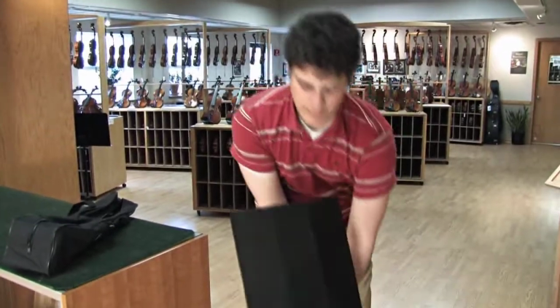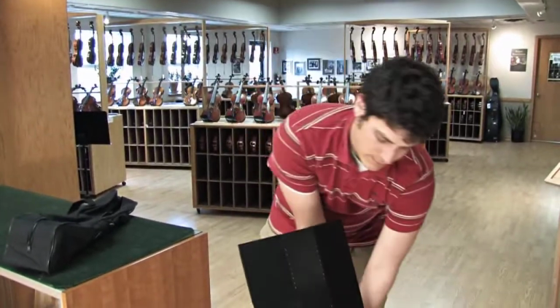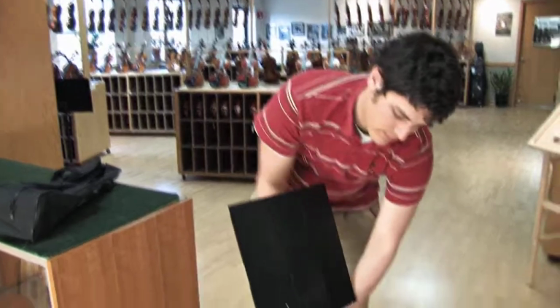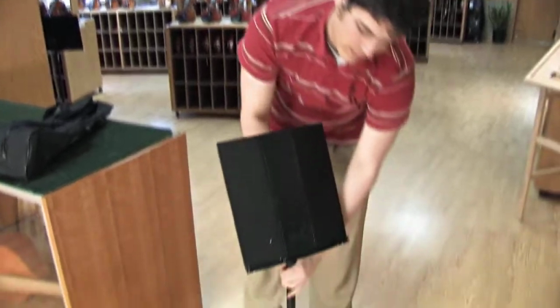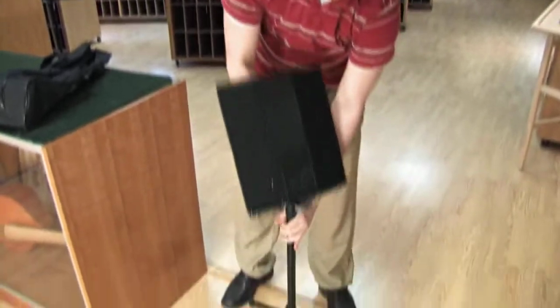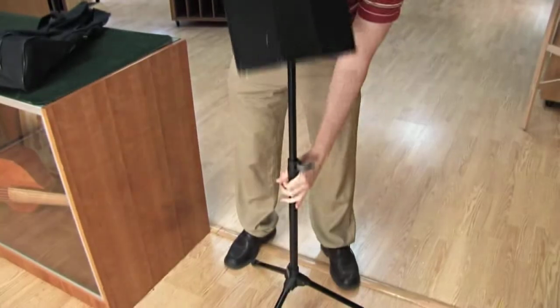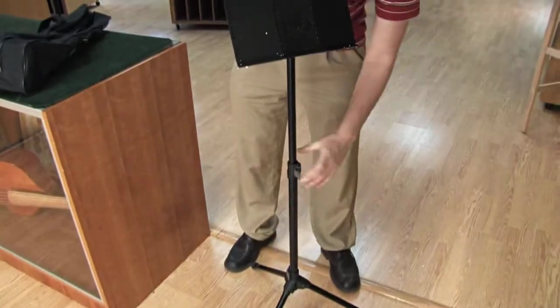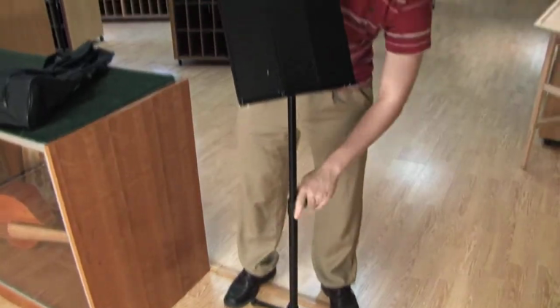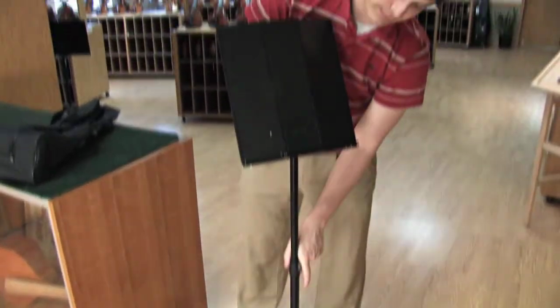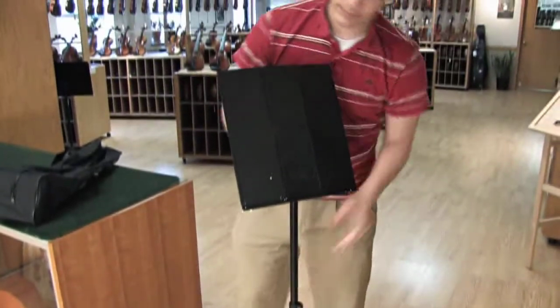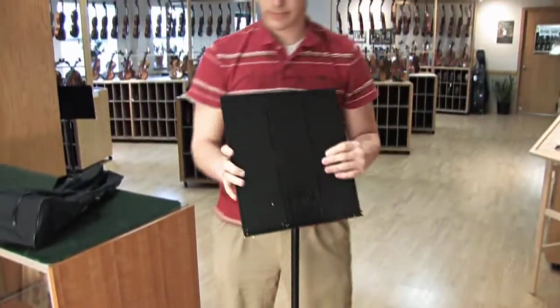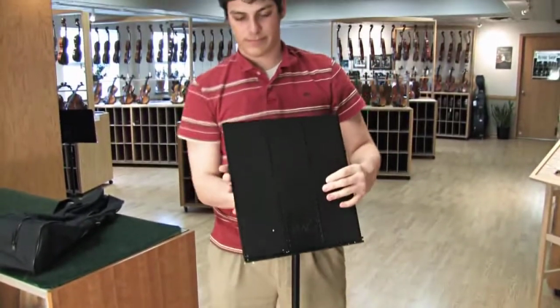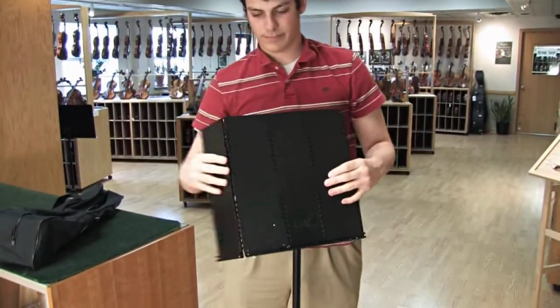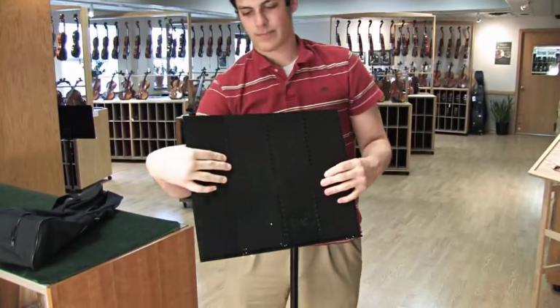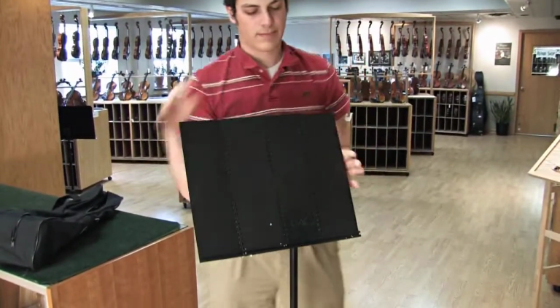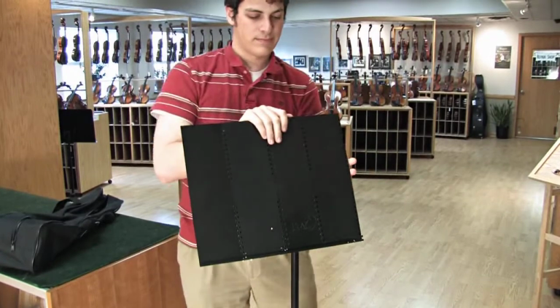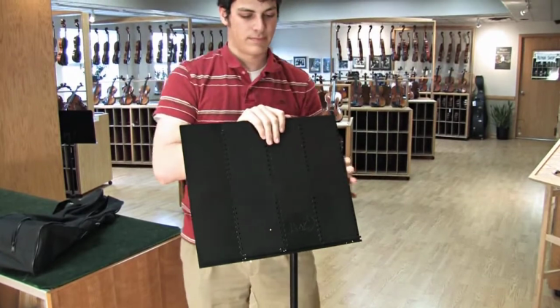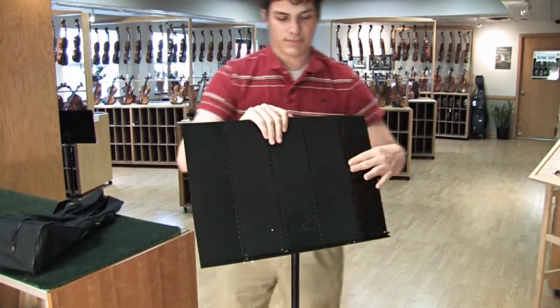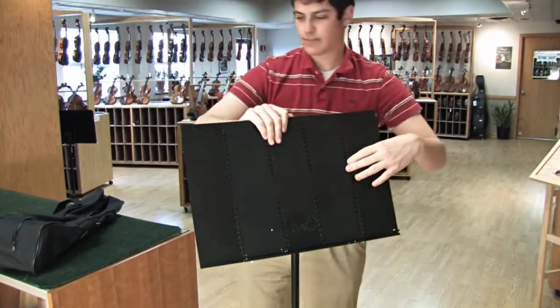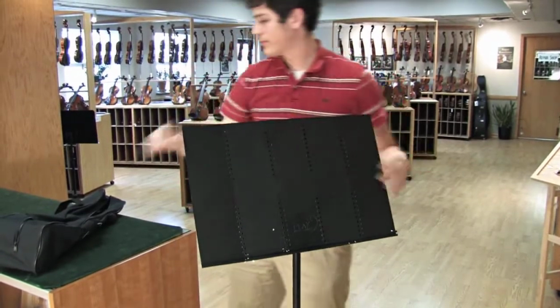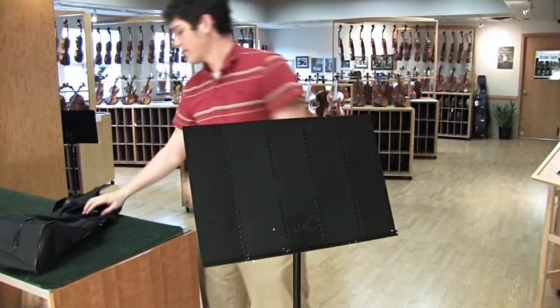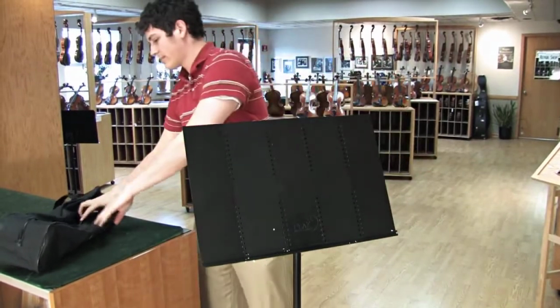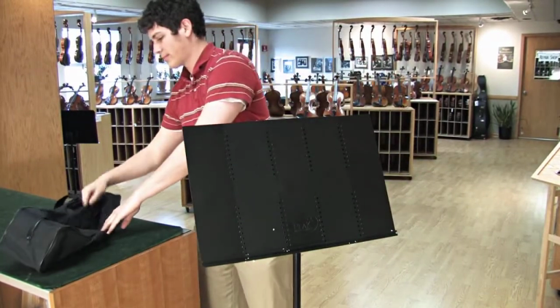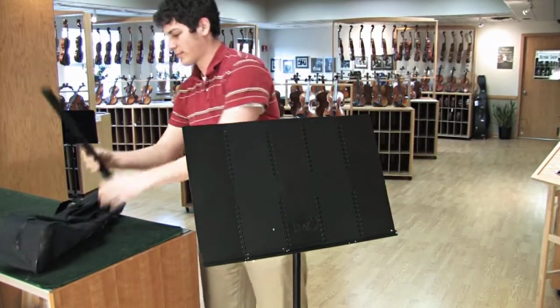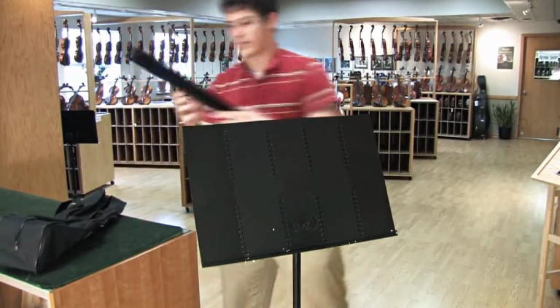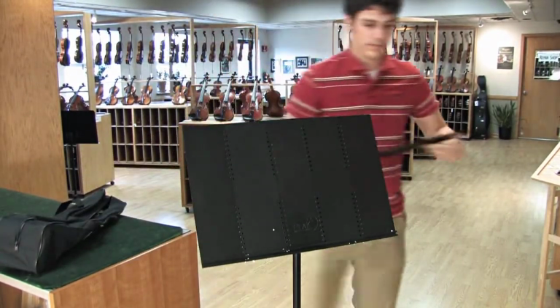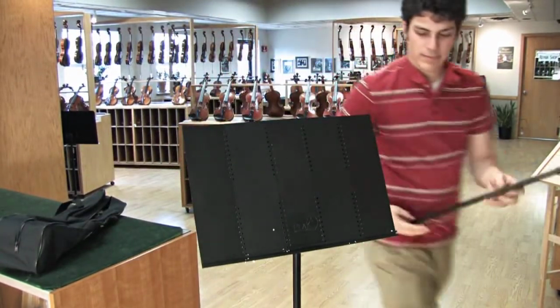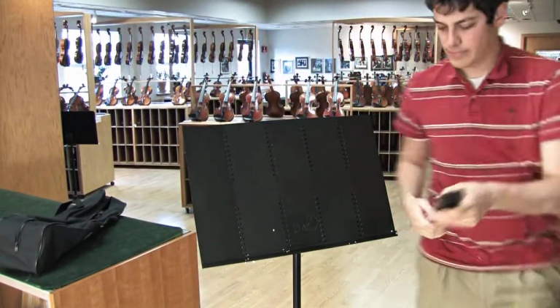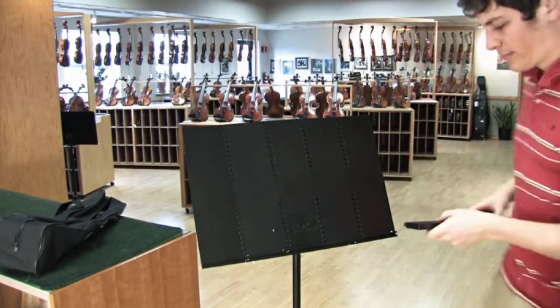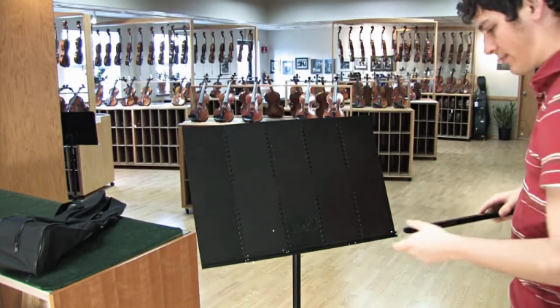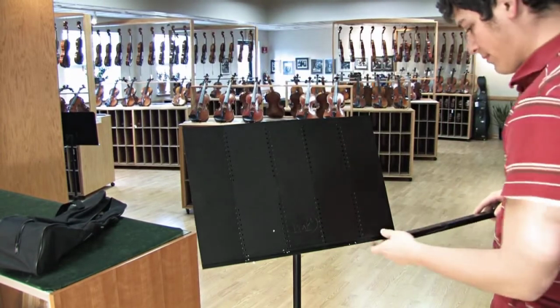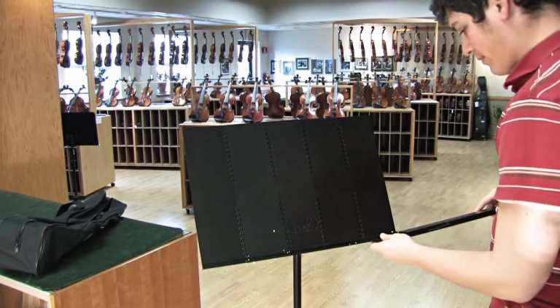The Peak stand is black, making it a more professional choice for gigs or for teaching. In addition to the PSM20, this stand also comes in an extra tall version, the PSM50, which measures 58 inches from the floor to the bottom of the desk.